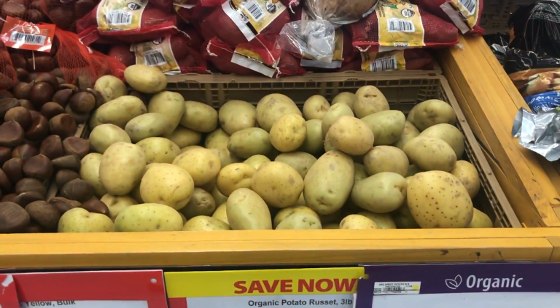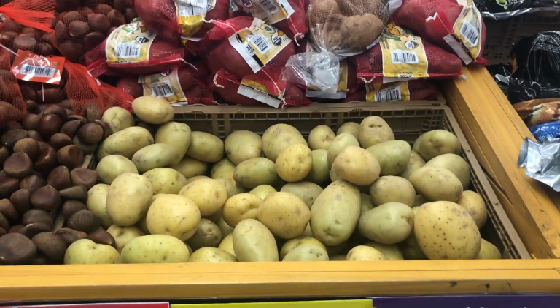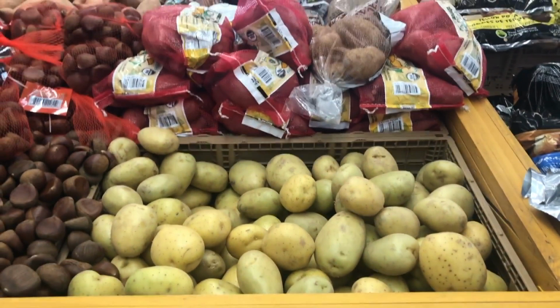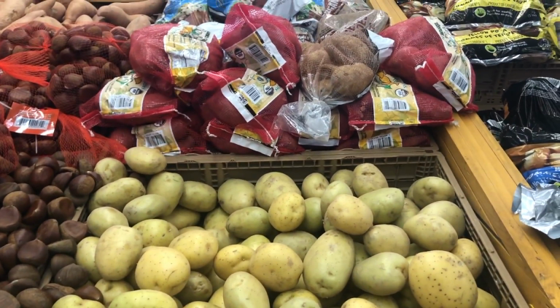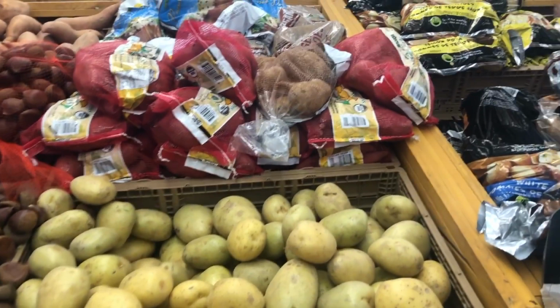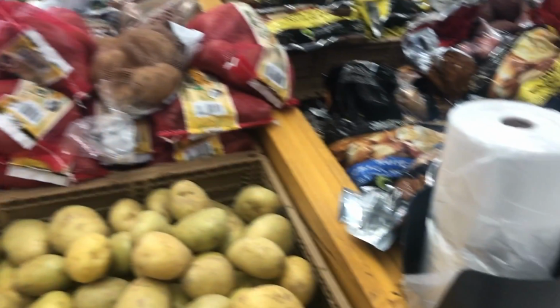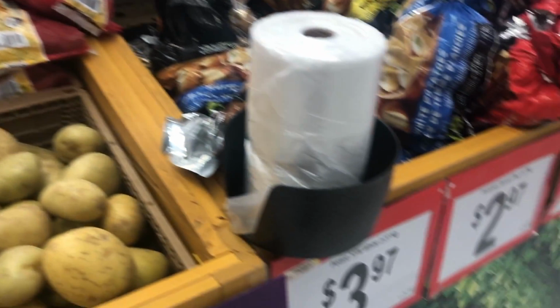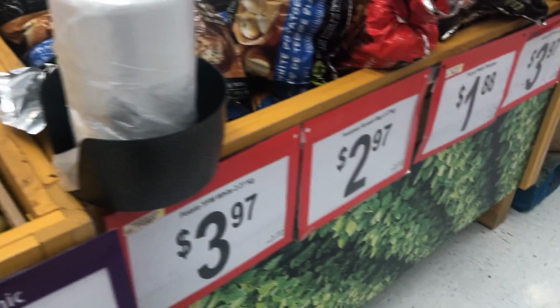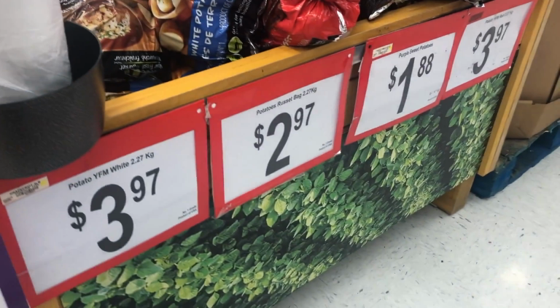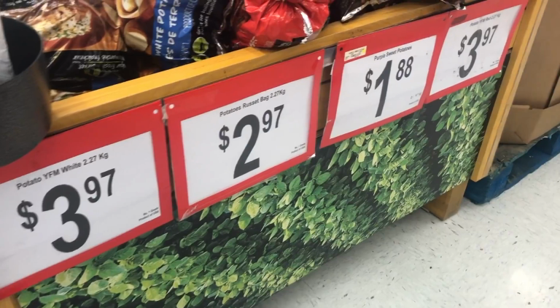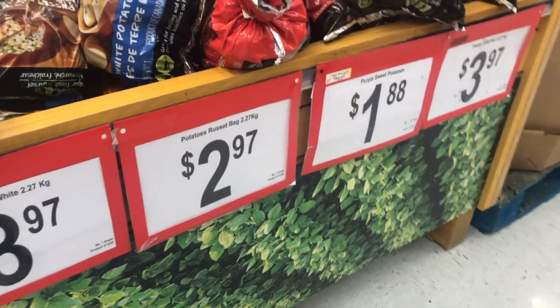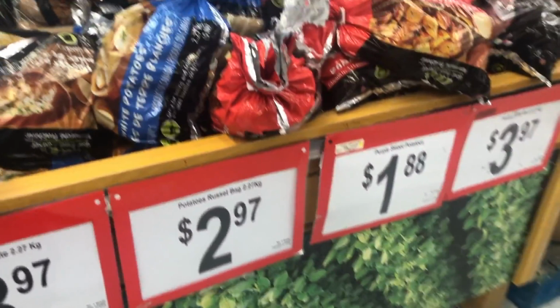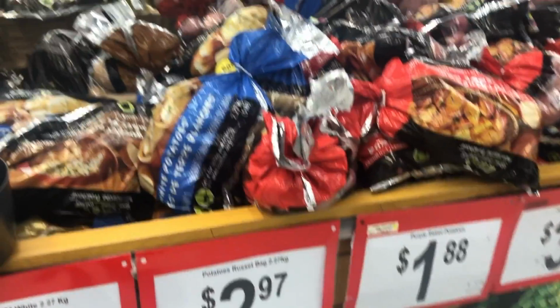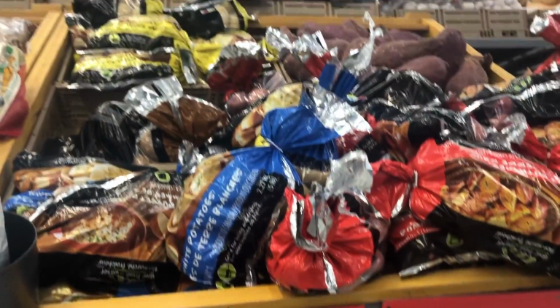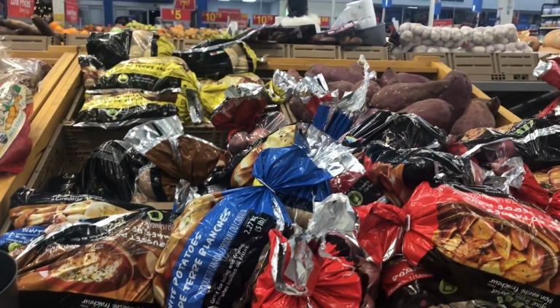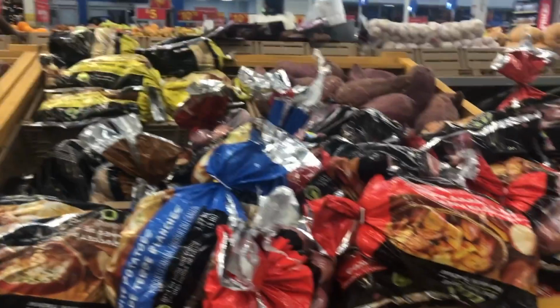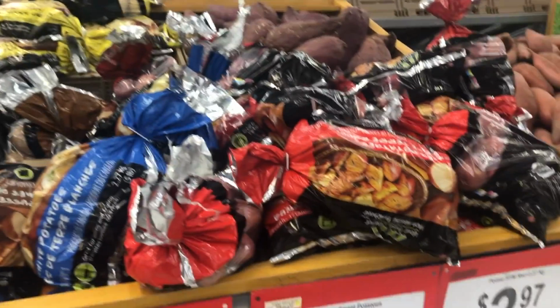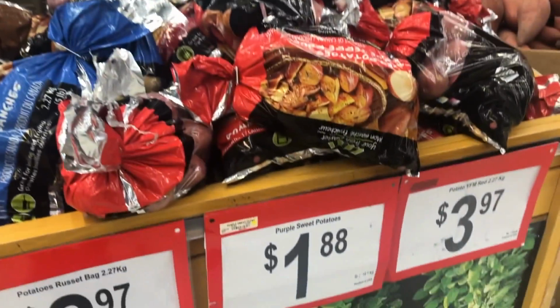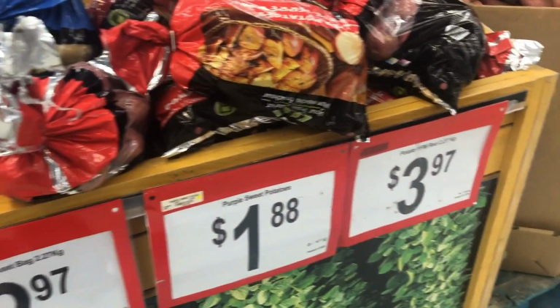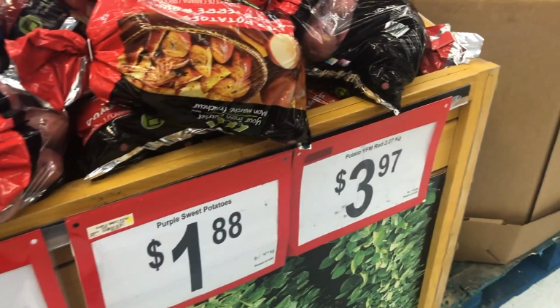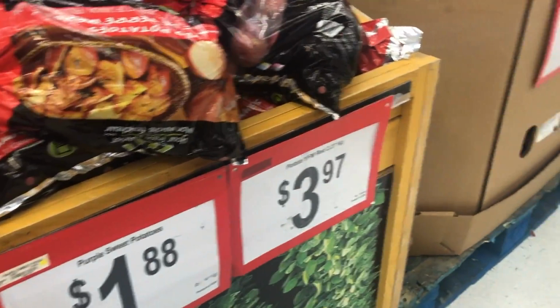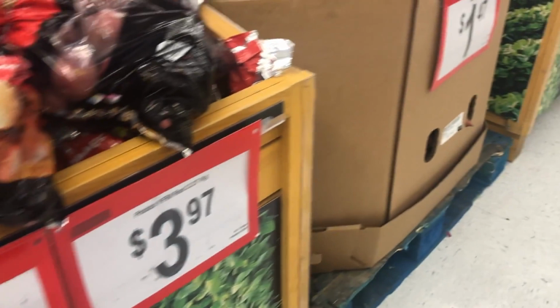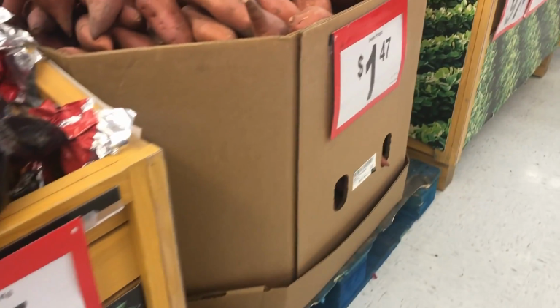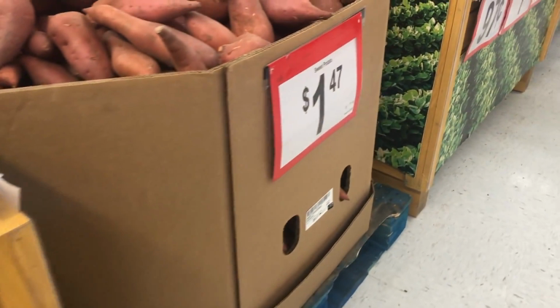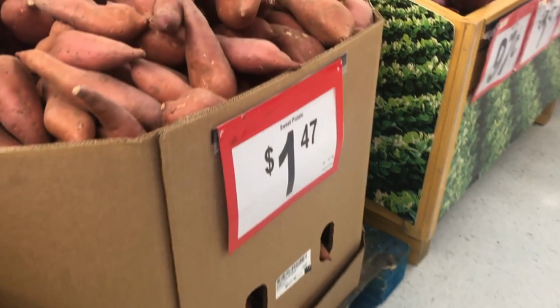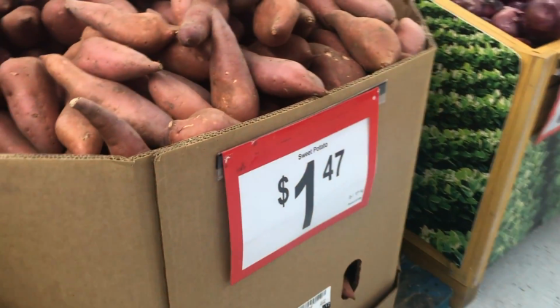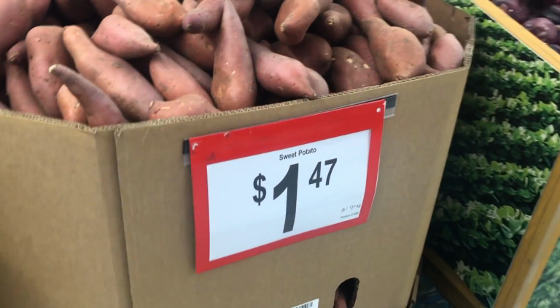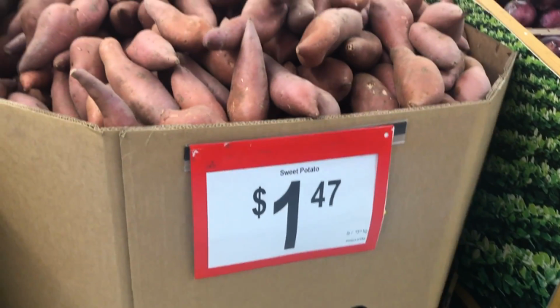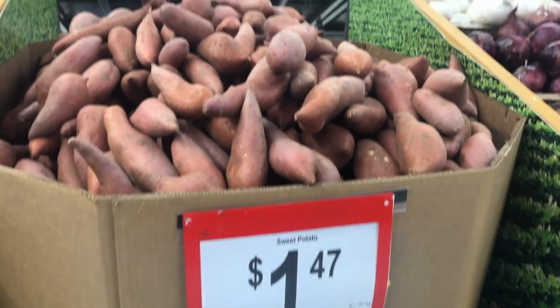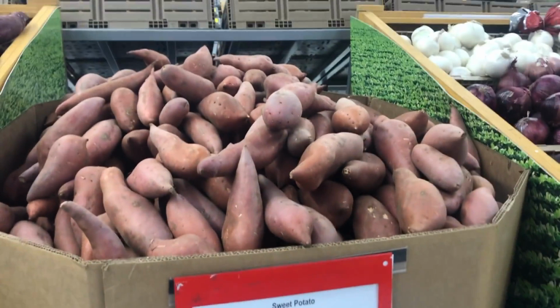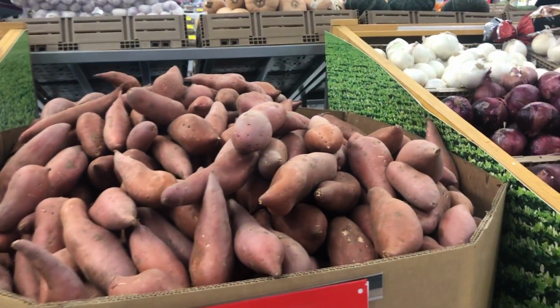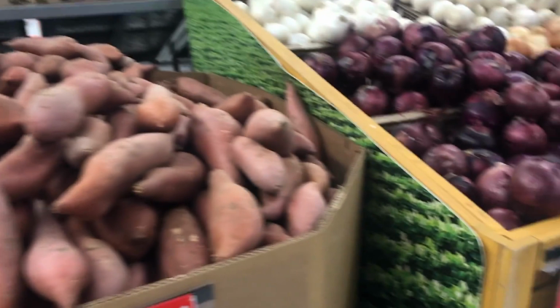Now we come to potatoes. I'm only showing the most important ones which are needed and other ones which we shop for as well. There are a lot of varieties of potatoes, and there is sweet potato as well, which is quite rare back in Bangladesh.